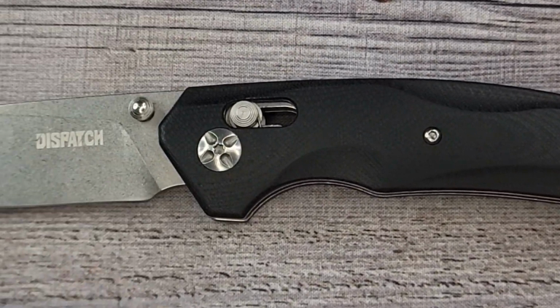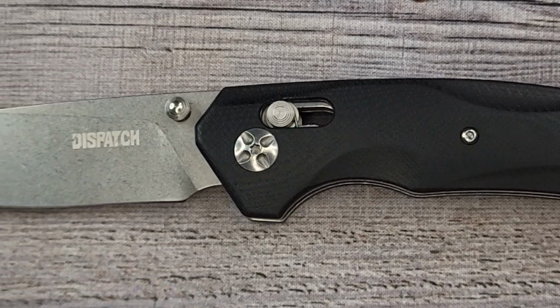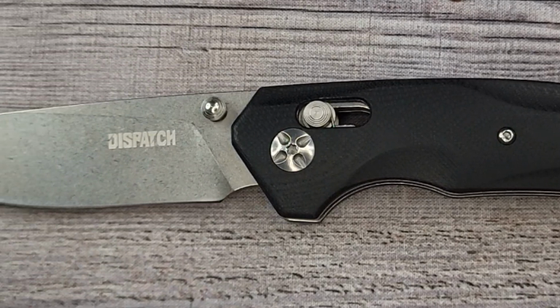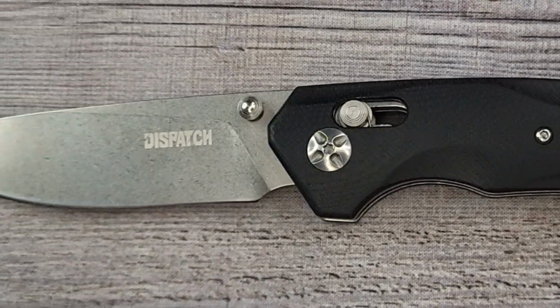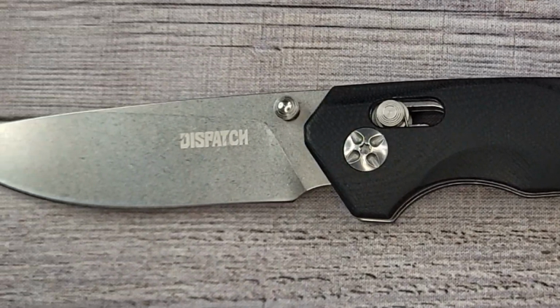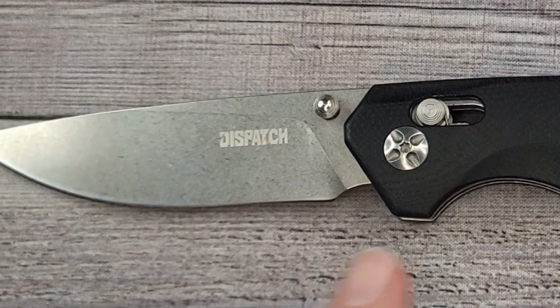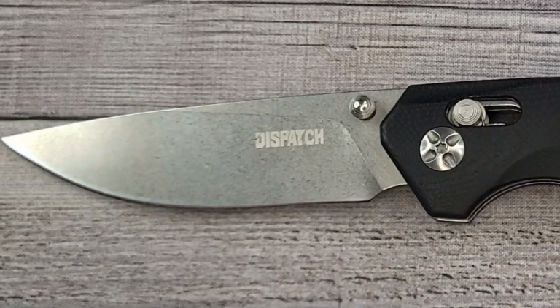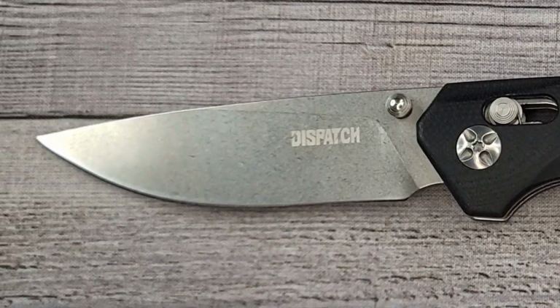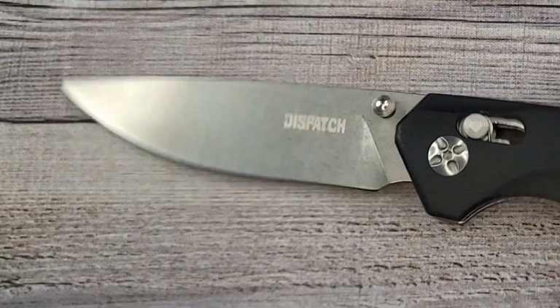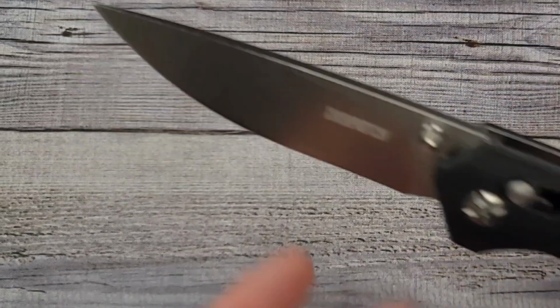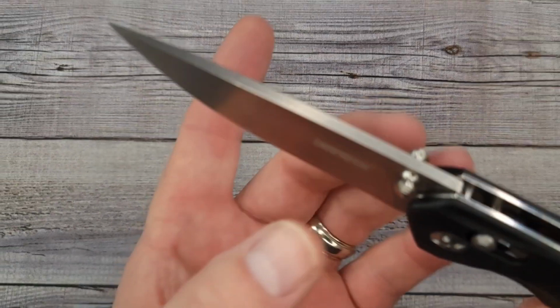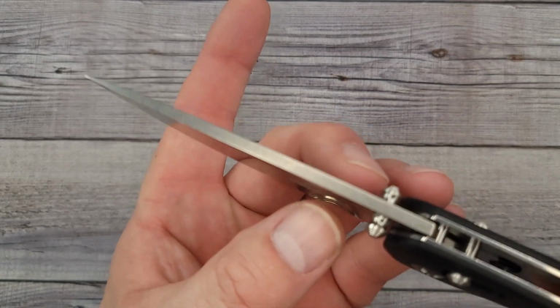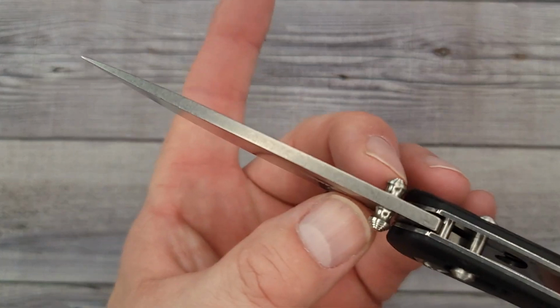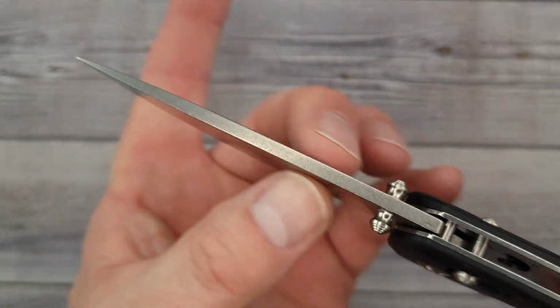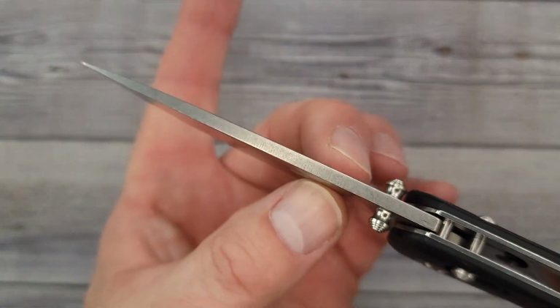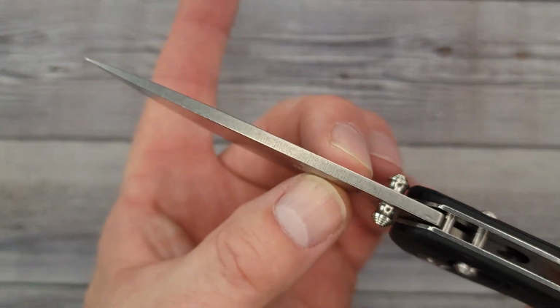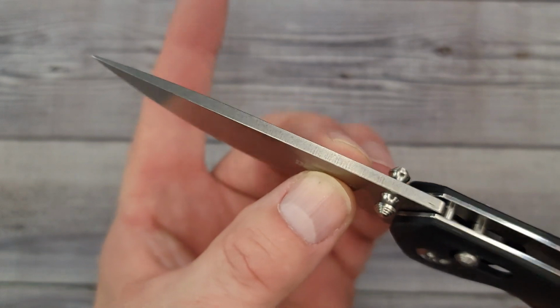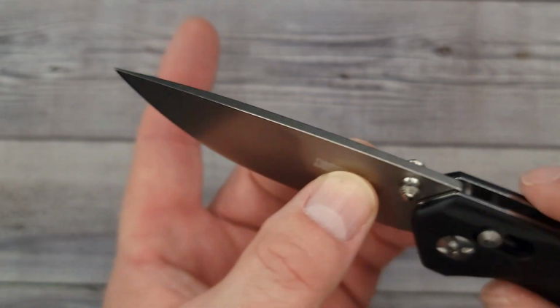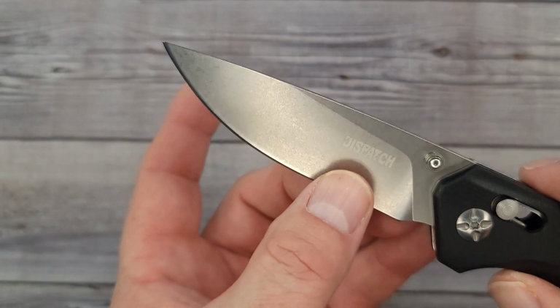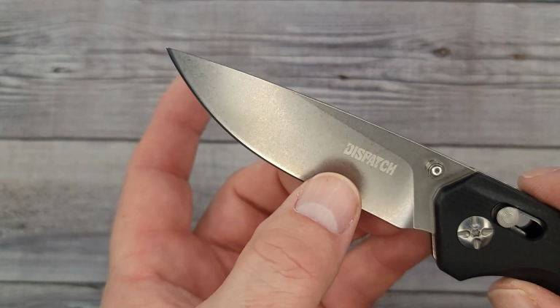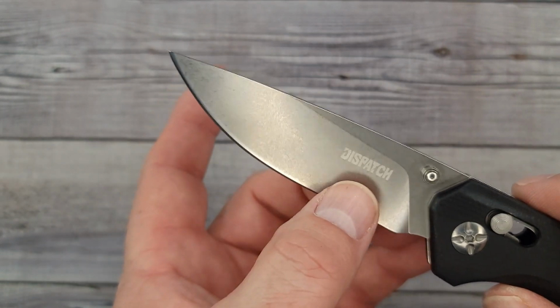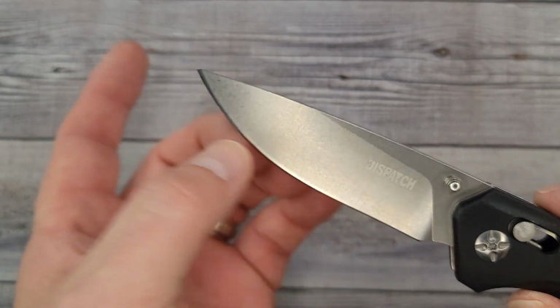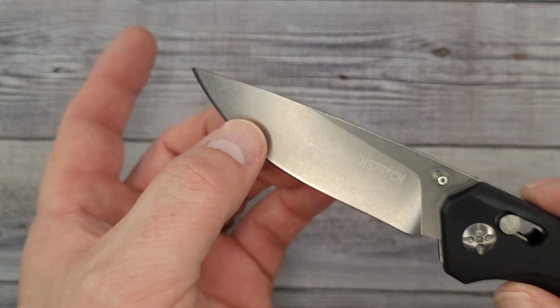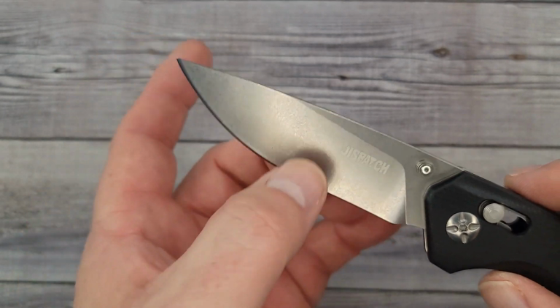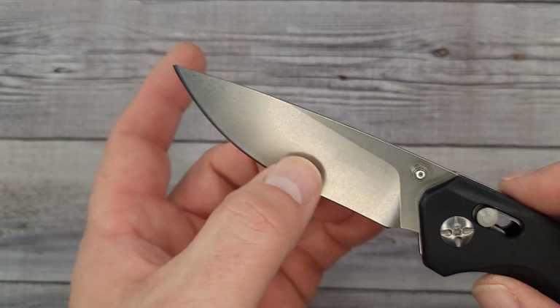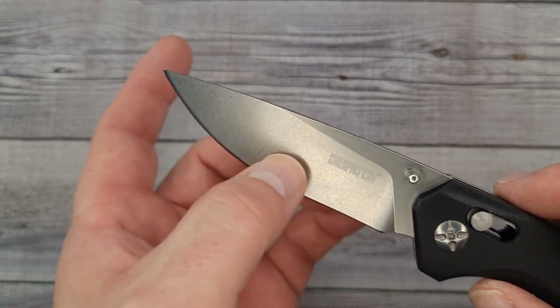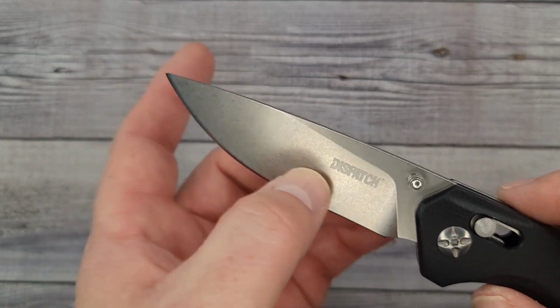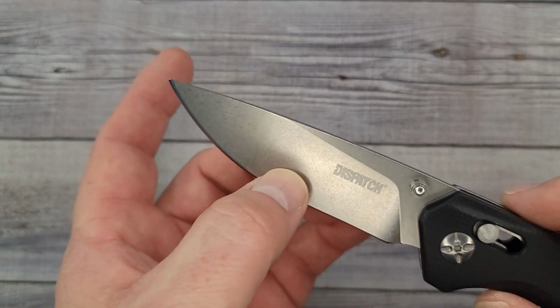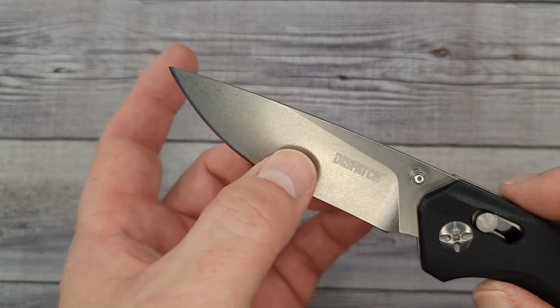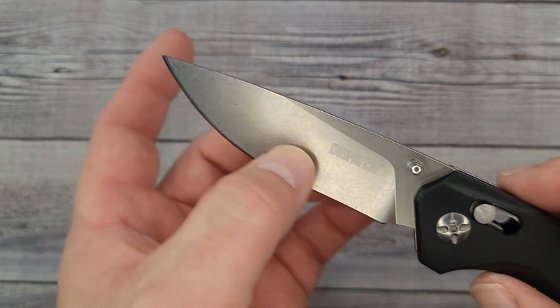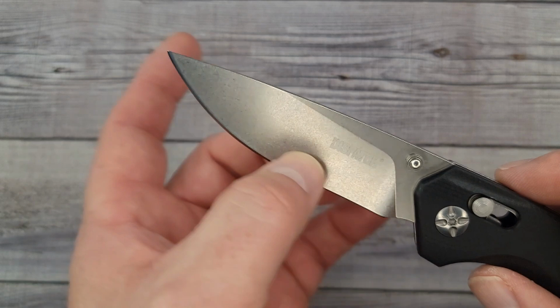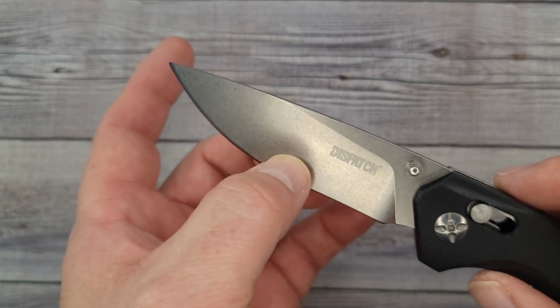Overall length is 8.25 inches, blade is three and a half inches, closed length 4.8 inches. Blade stock thickness is 130 thousandths of an inch; behind the edge is 26 thousandths of an inch. So it's a little beefier — this is going to be more of a work knife.